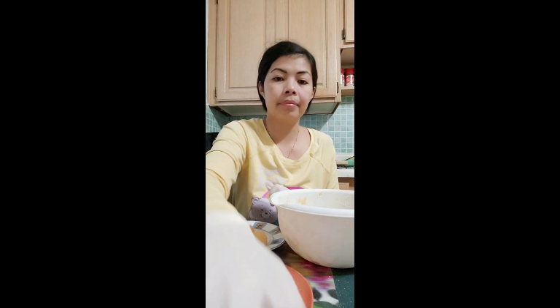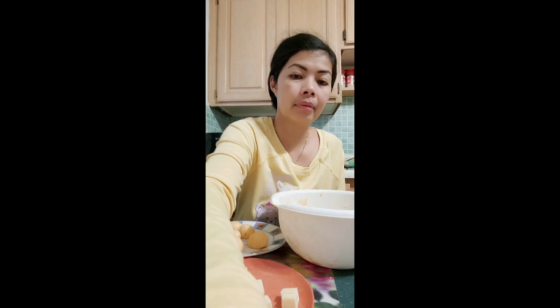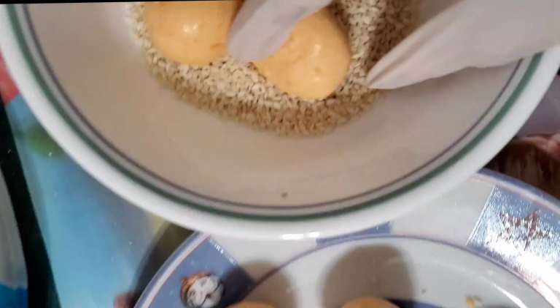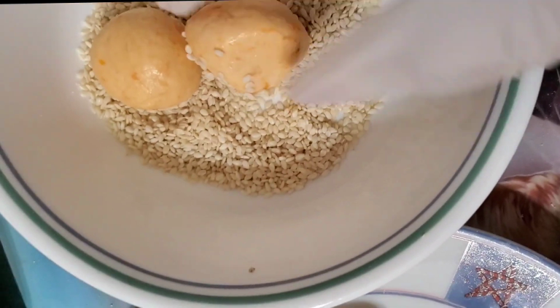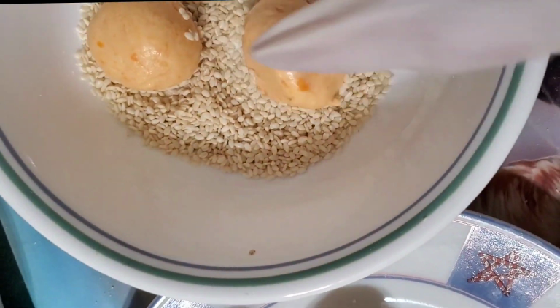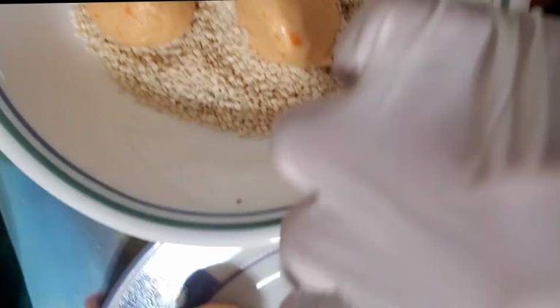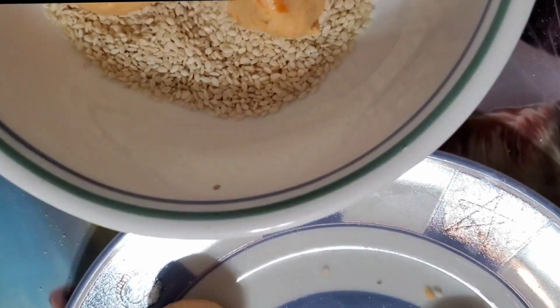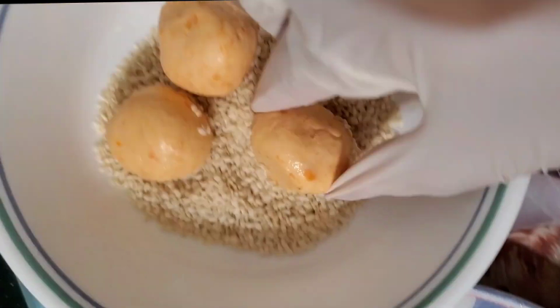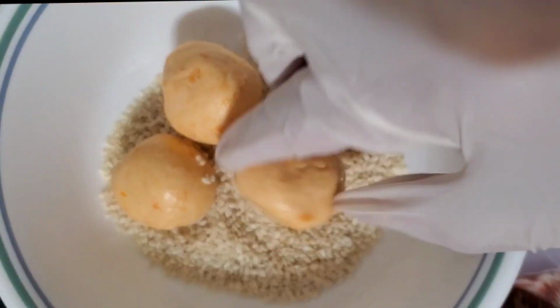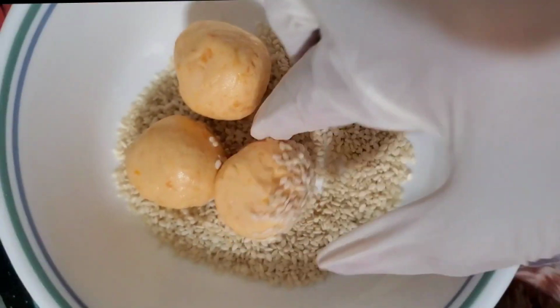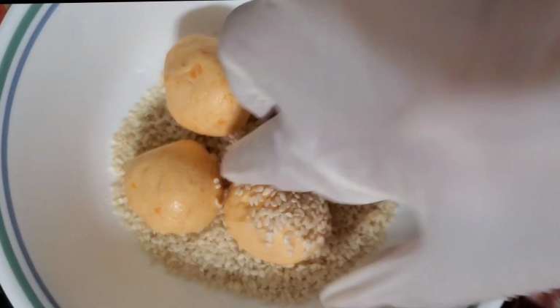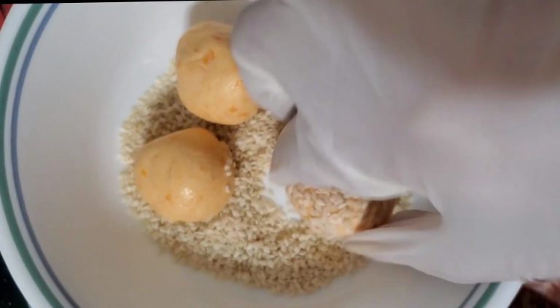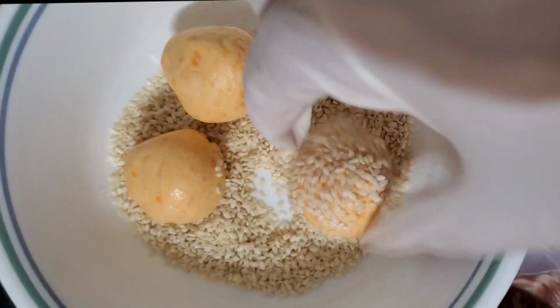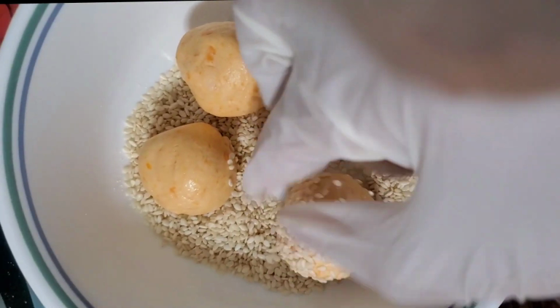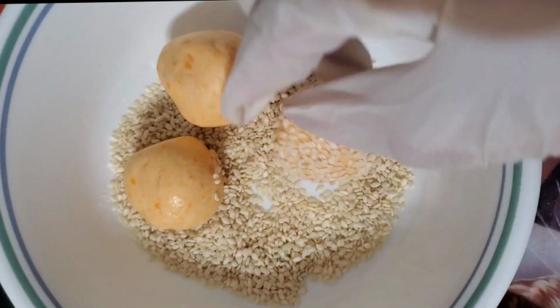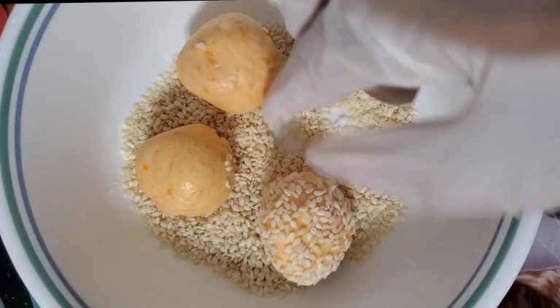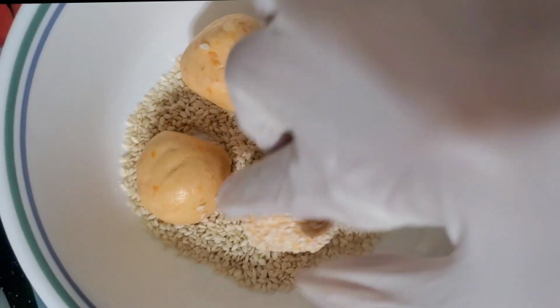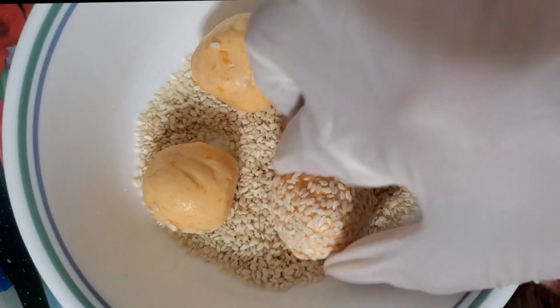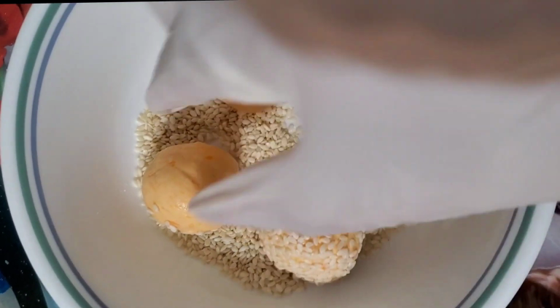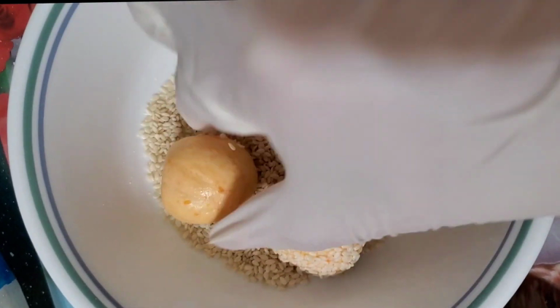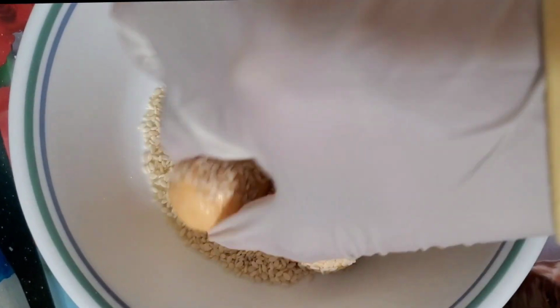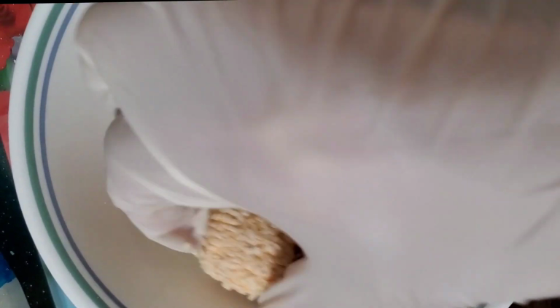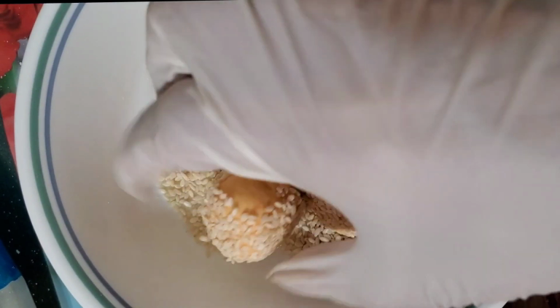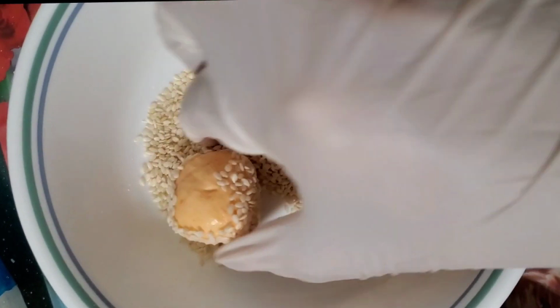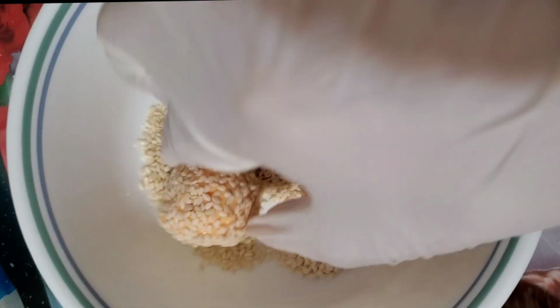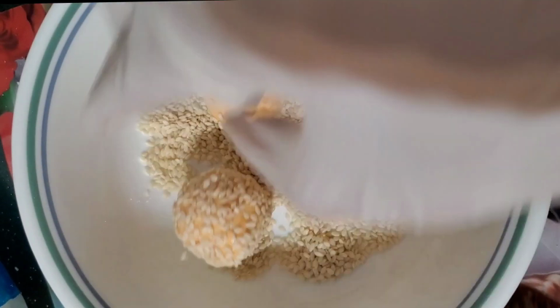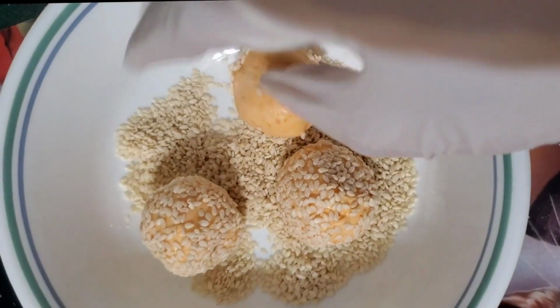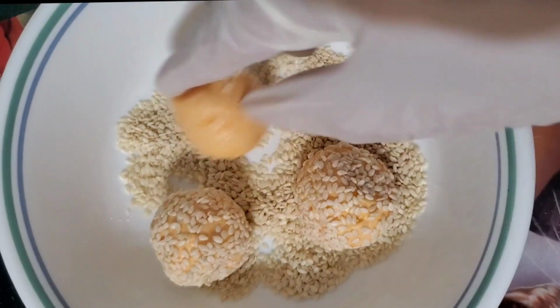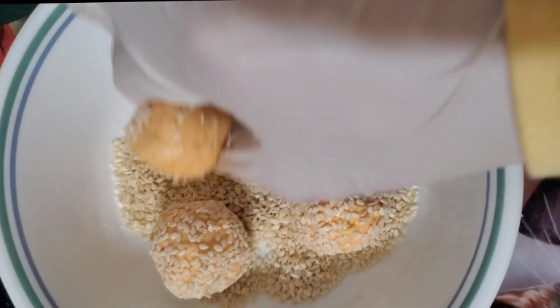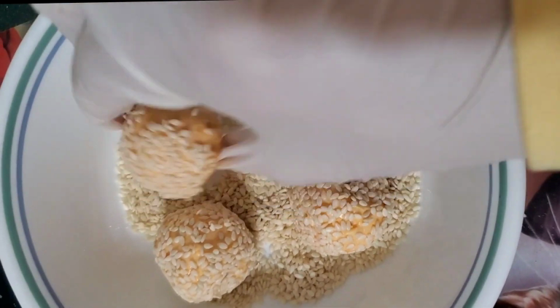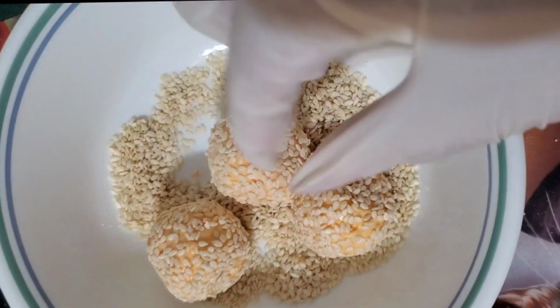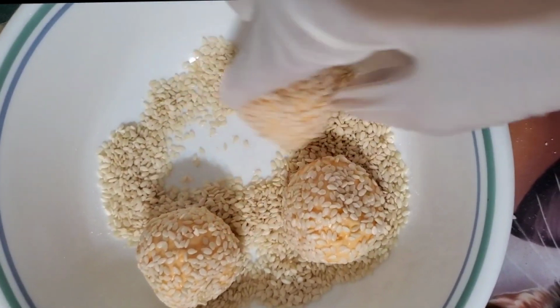This is how I make it. Put more, and roll into the sesame seeds until it's covered.